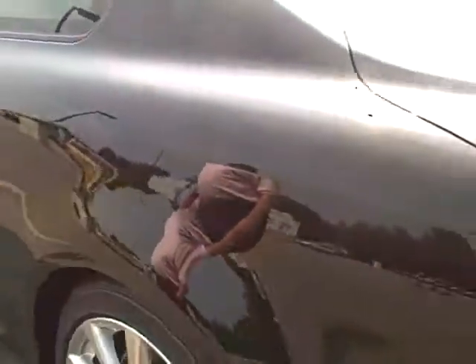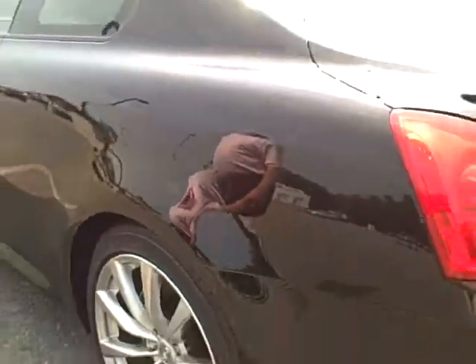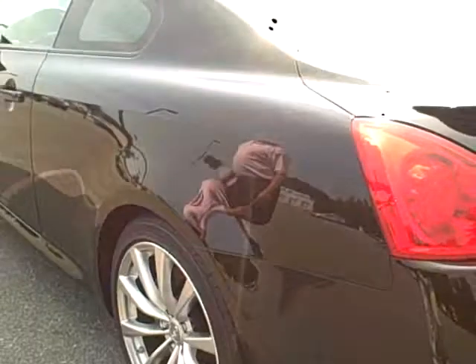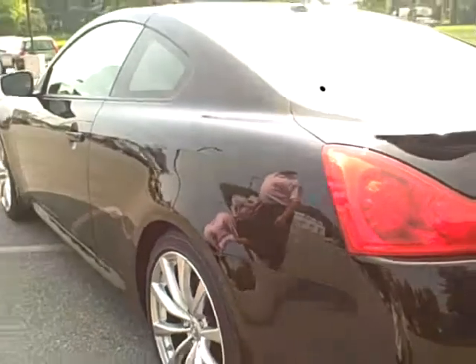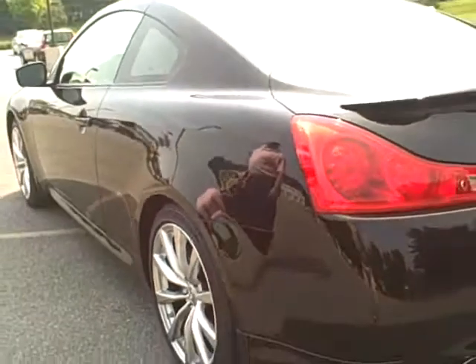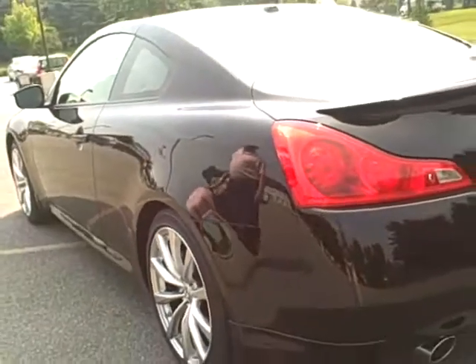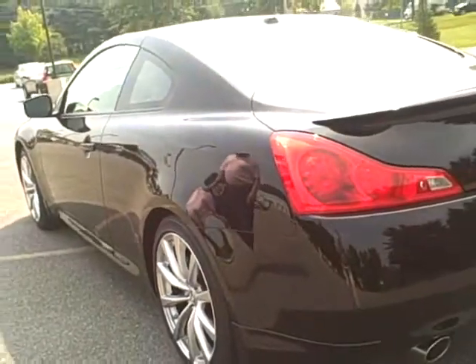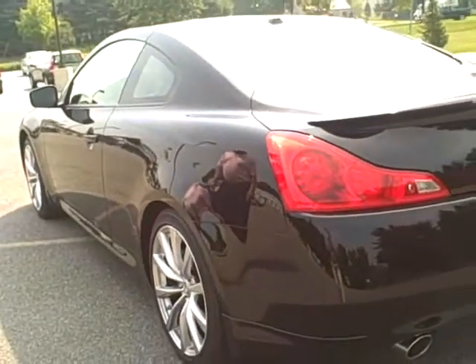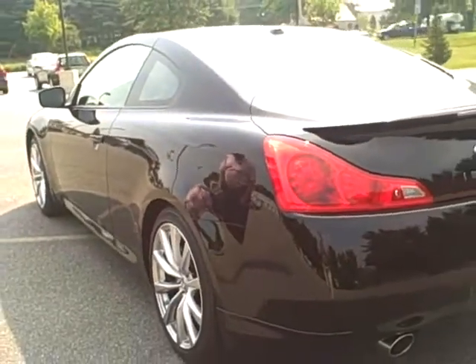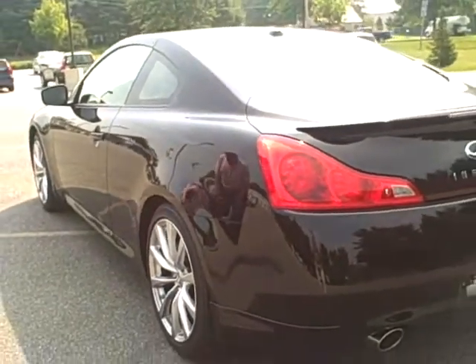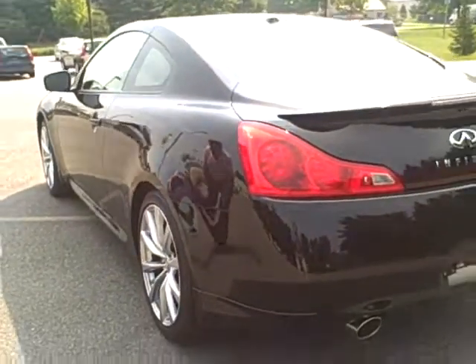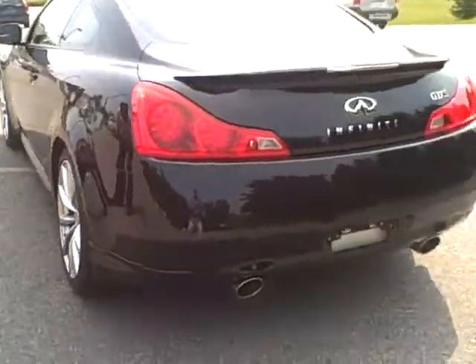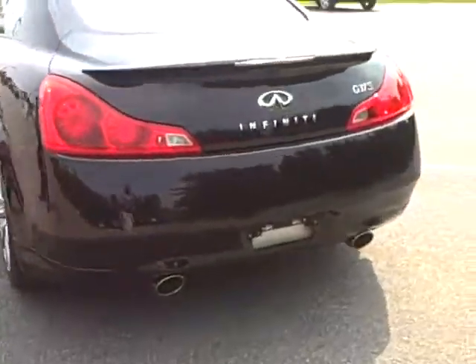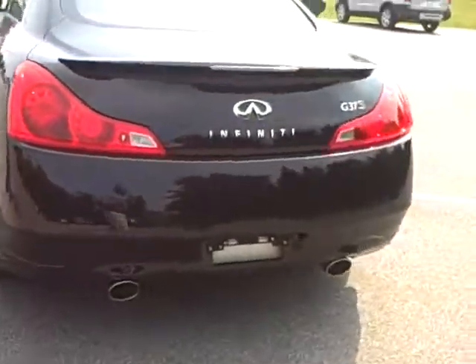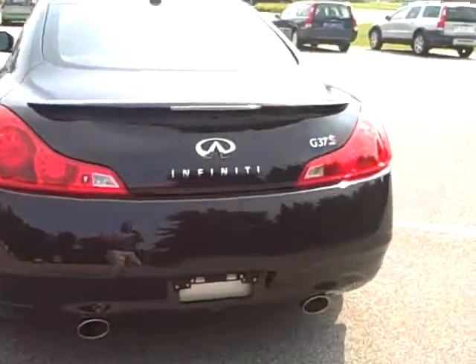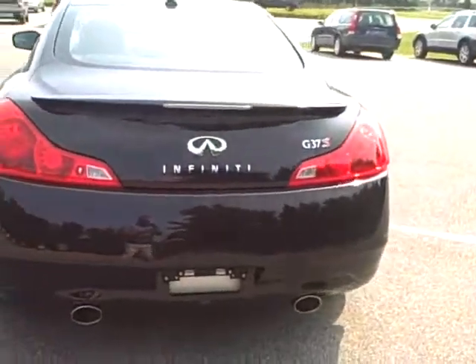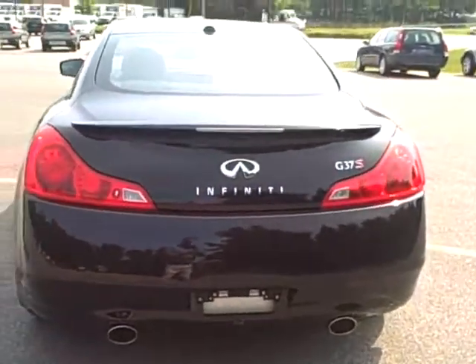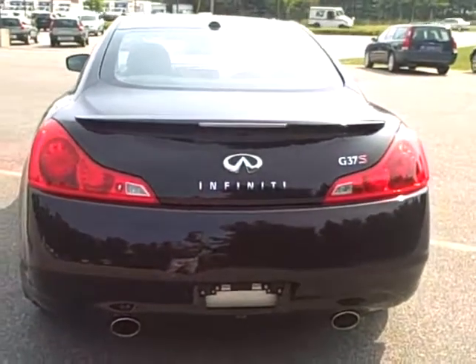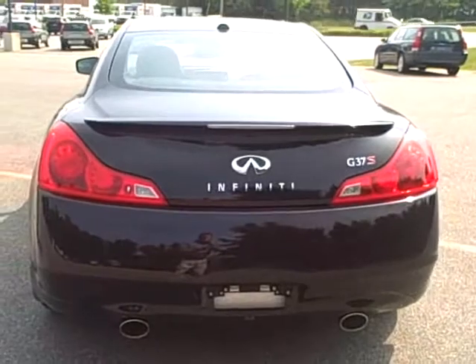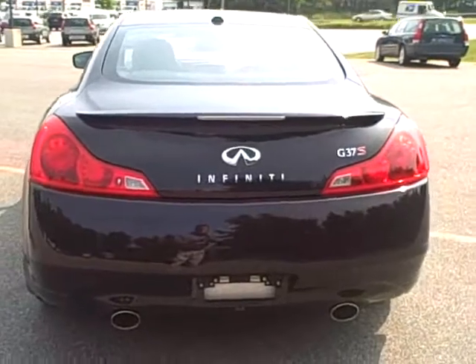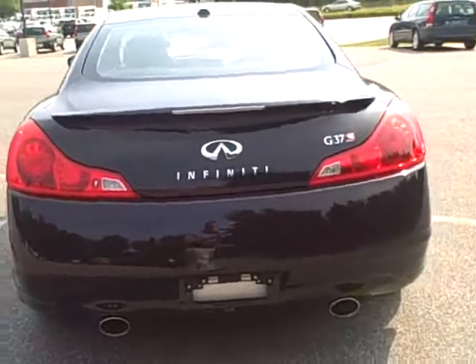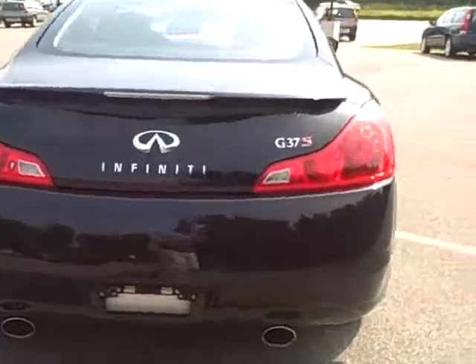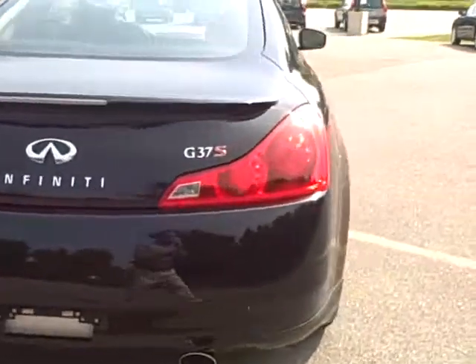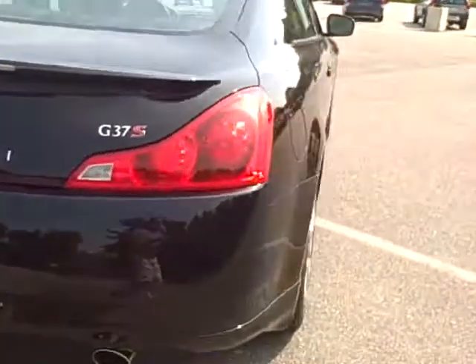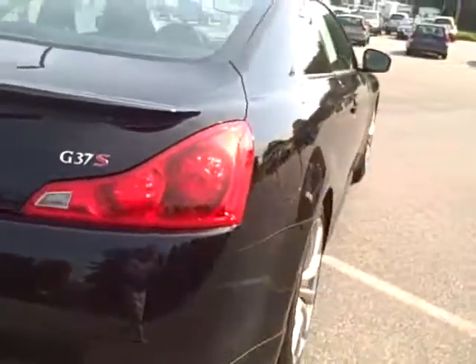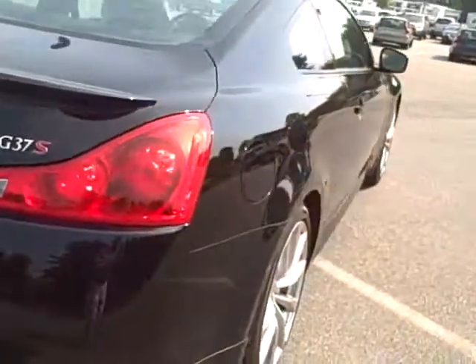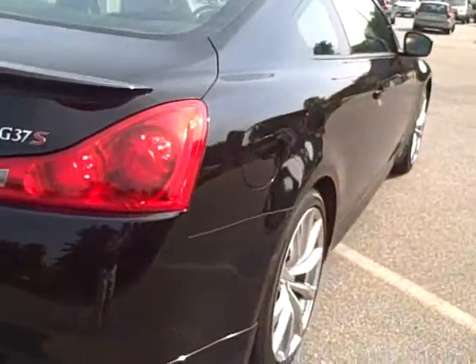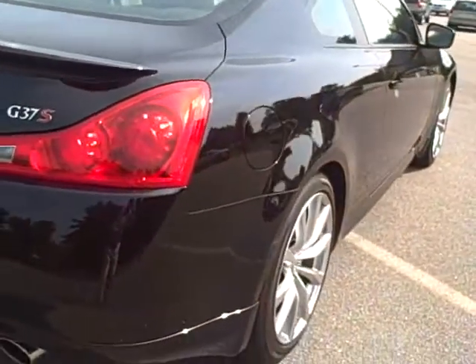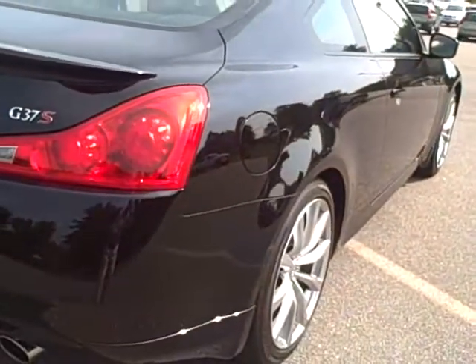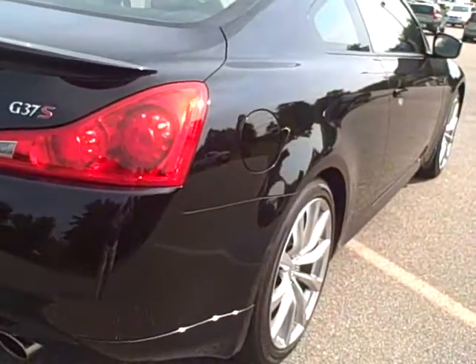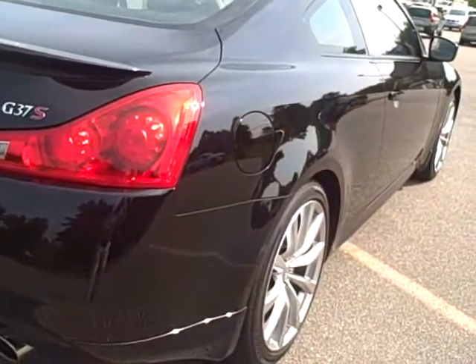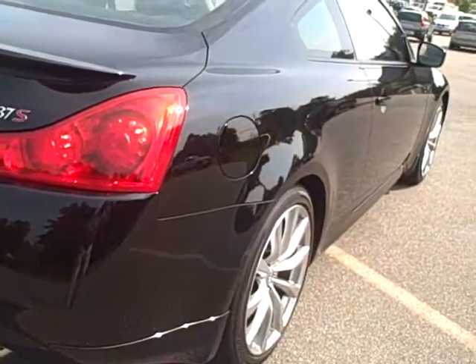This is a nice shot of the driver's side — you can see no dents, no dings. Here's a look at the back end of the car, passenger side. No dents, no dings.